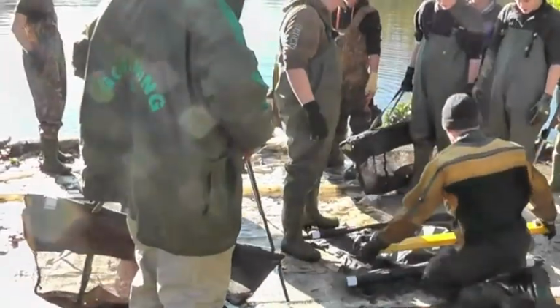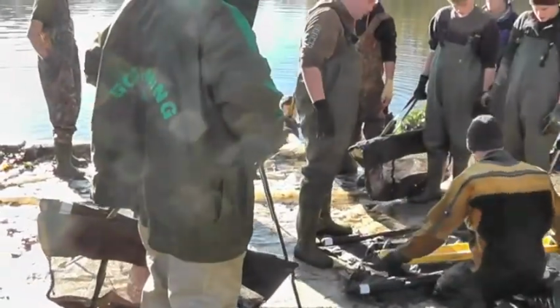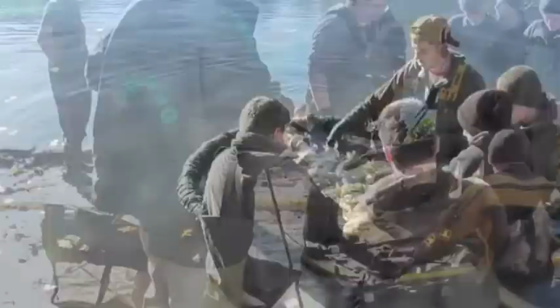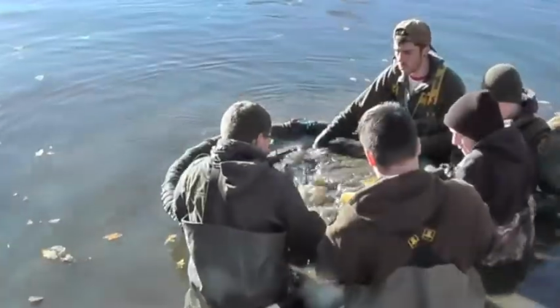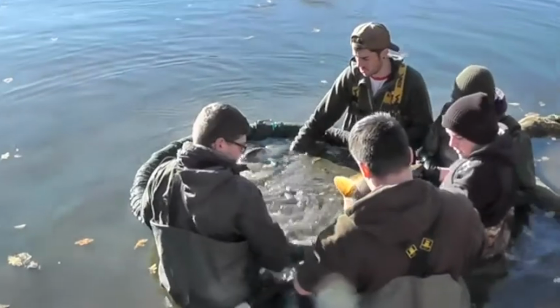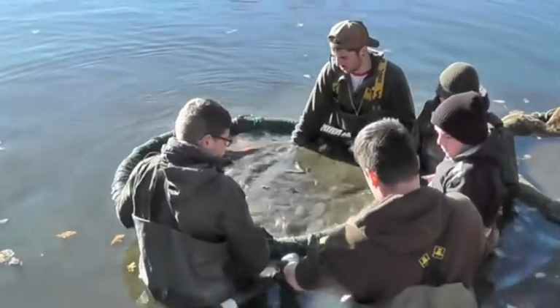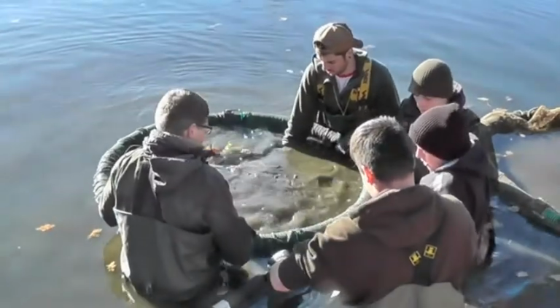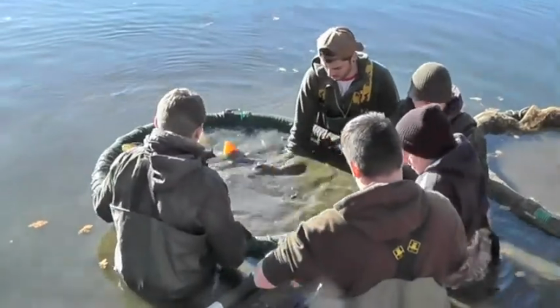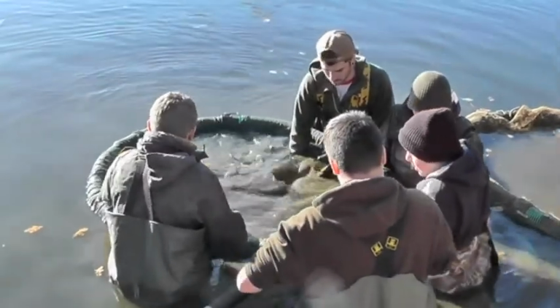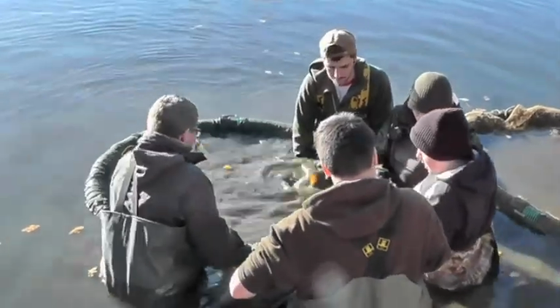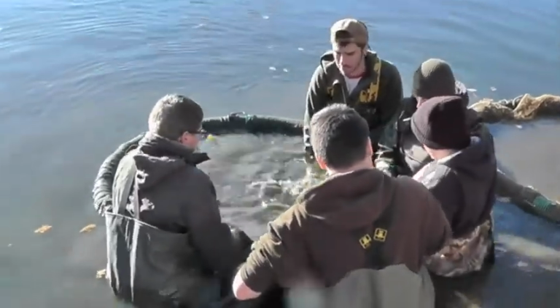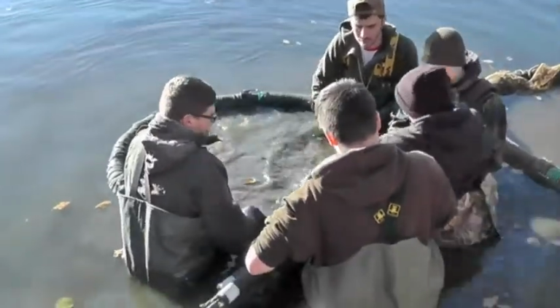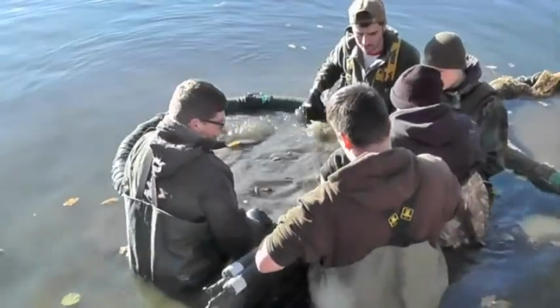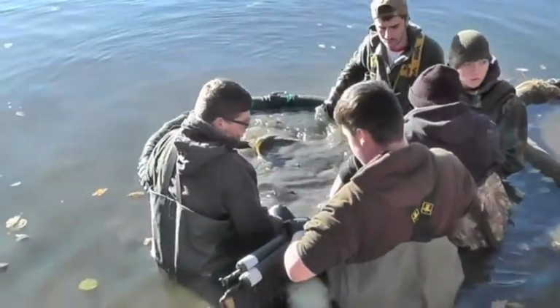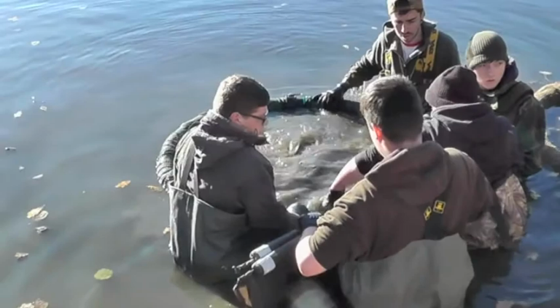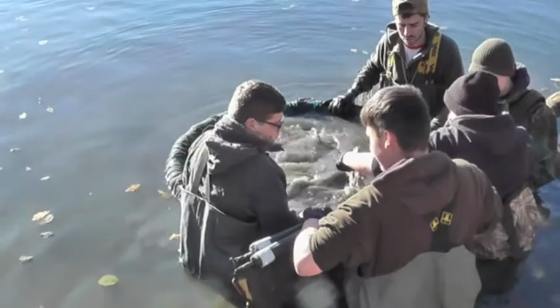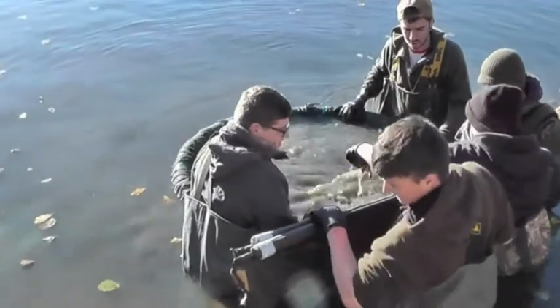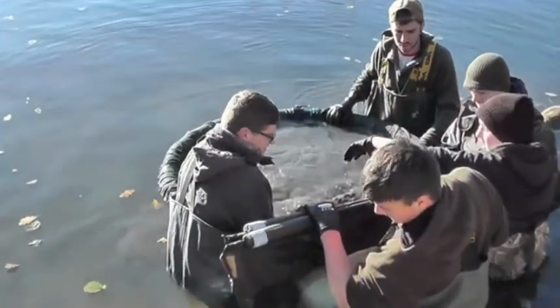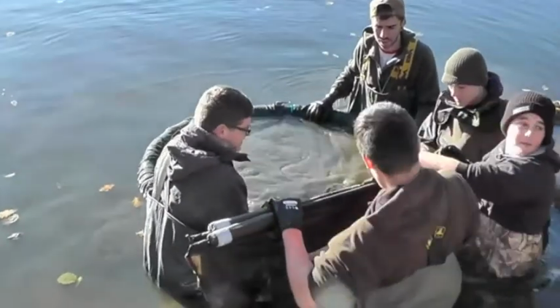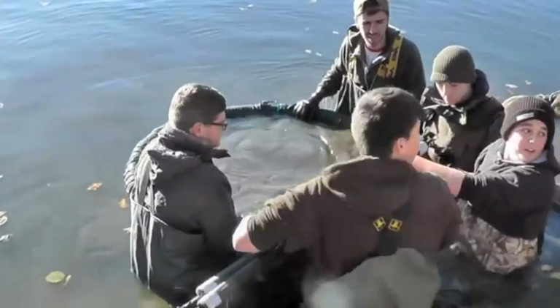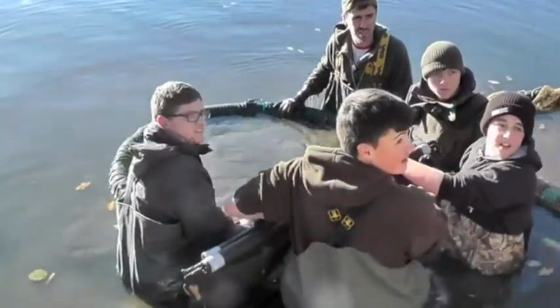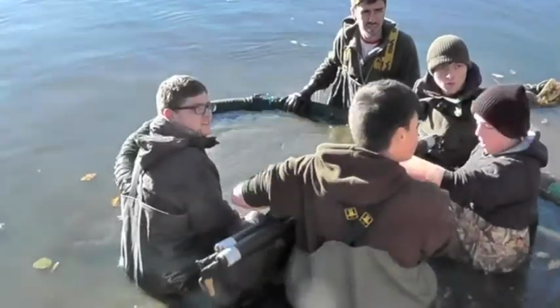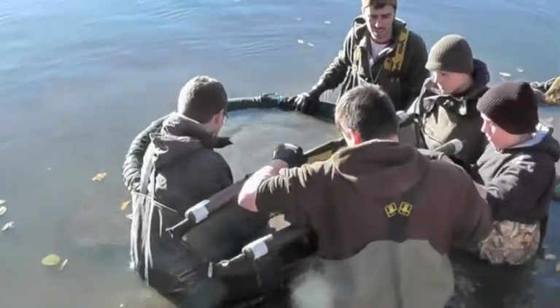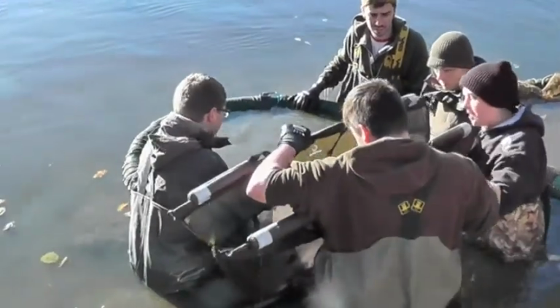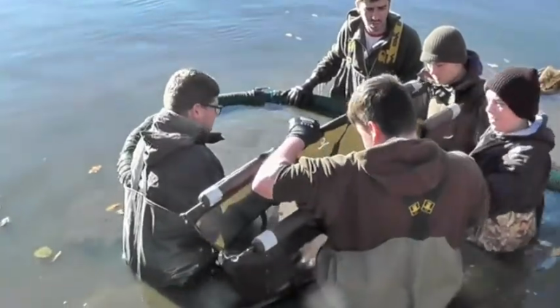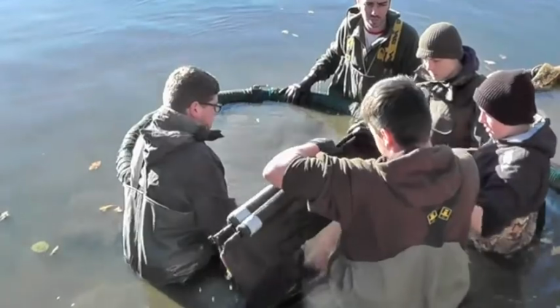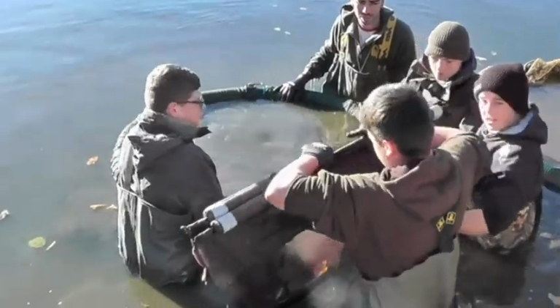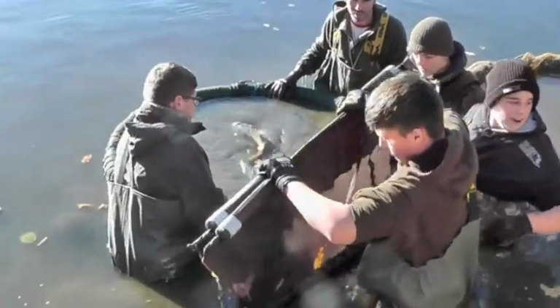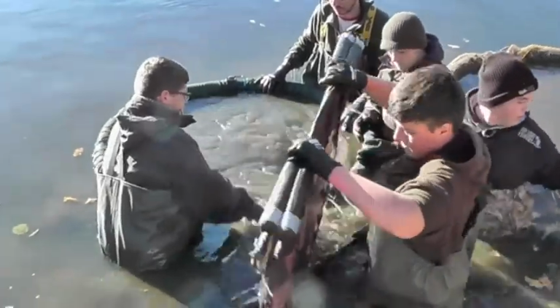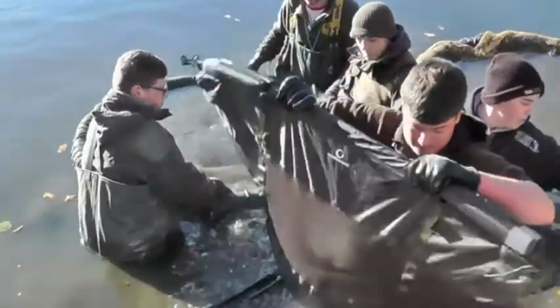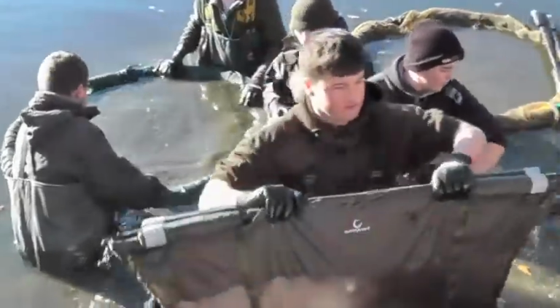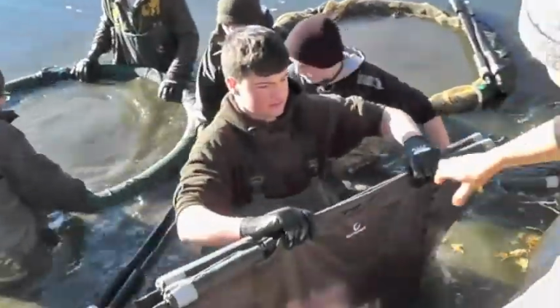Come on then. Come on then. There we go. There's one coming out now. One coming out now. Pop them in the way, let the sling. Here's the first one coming out.